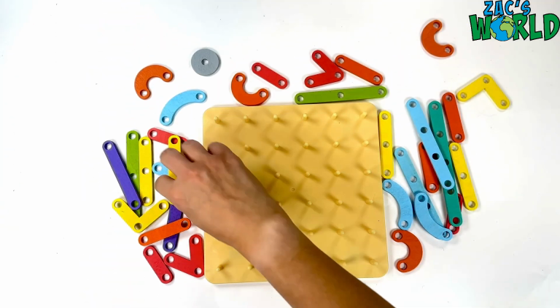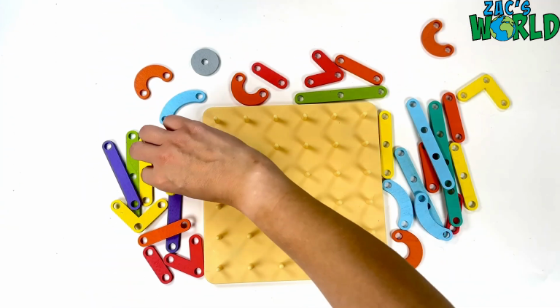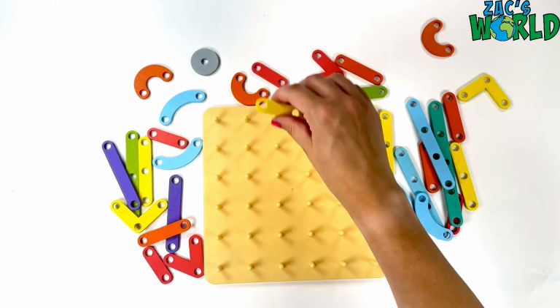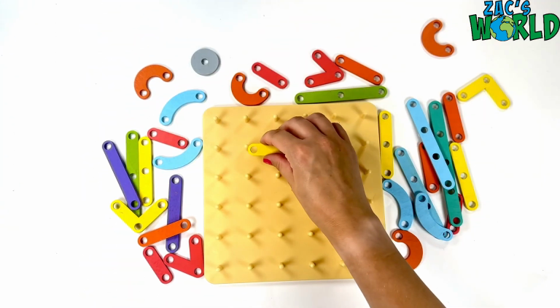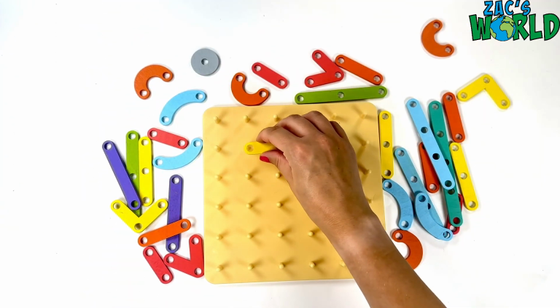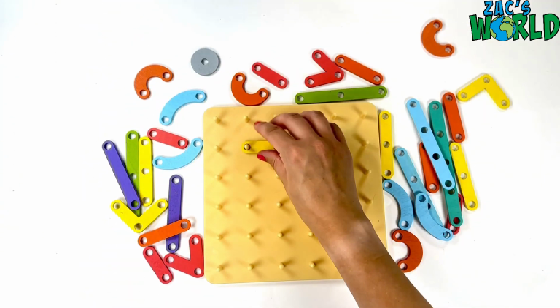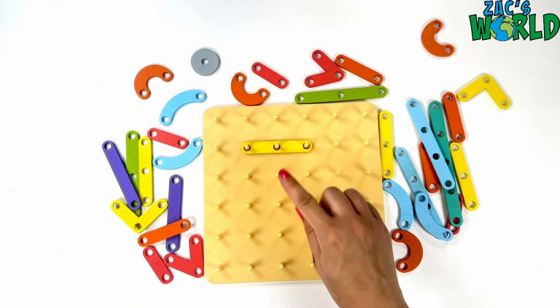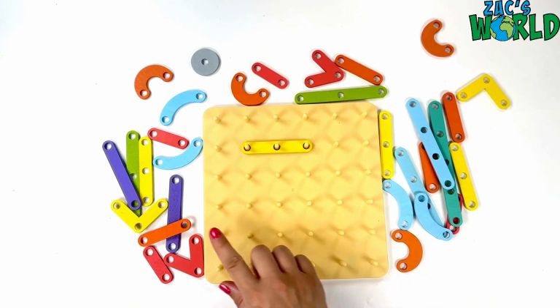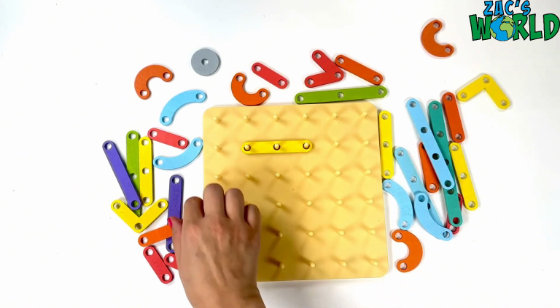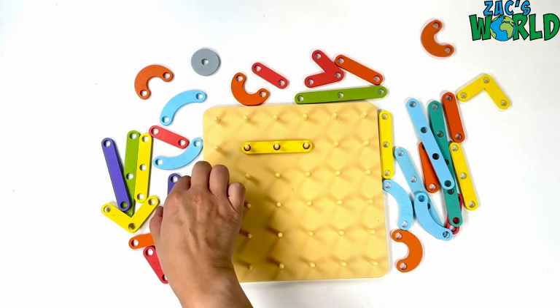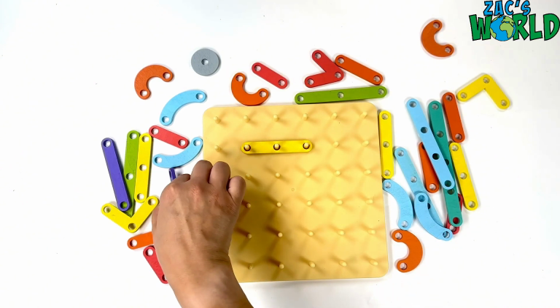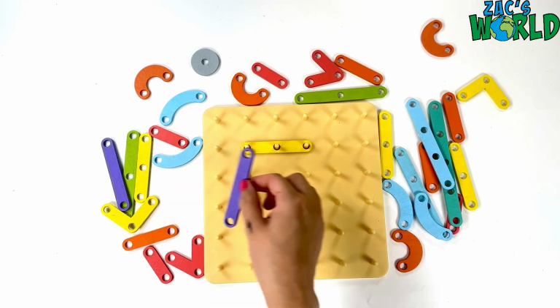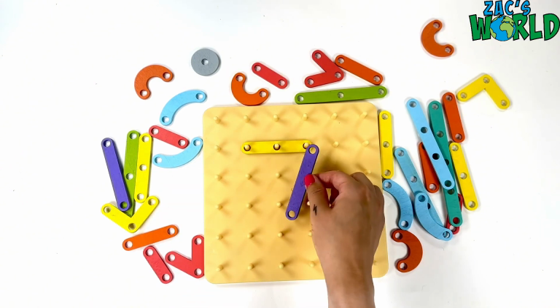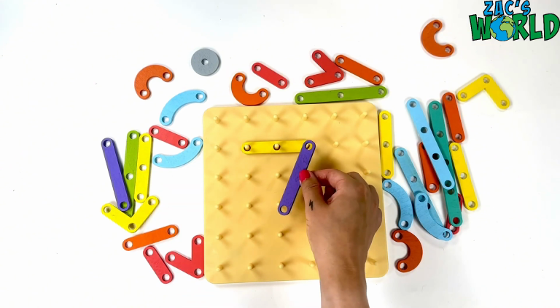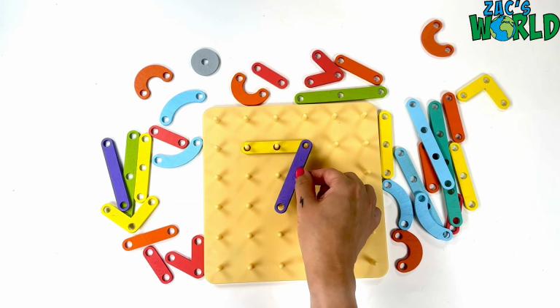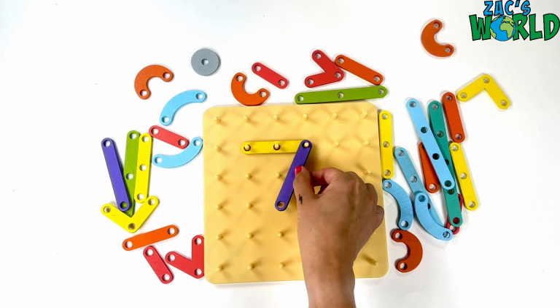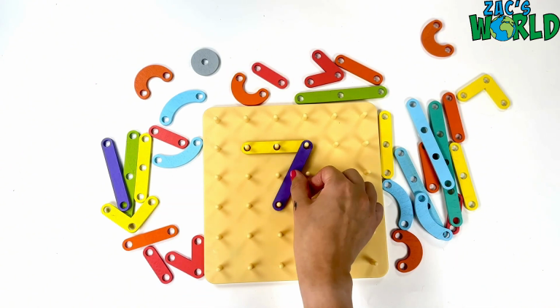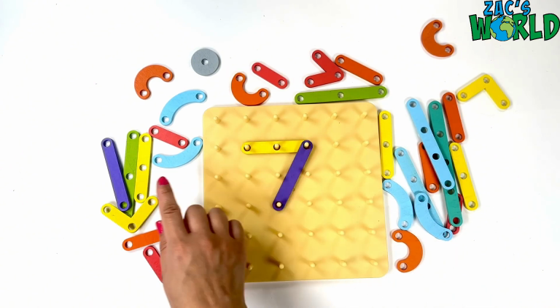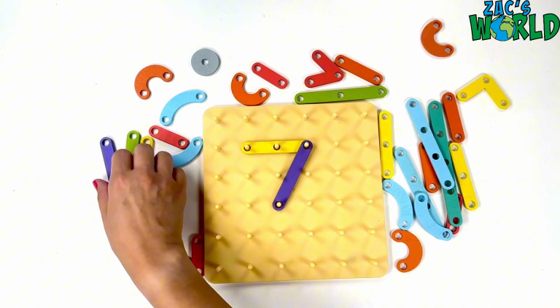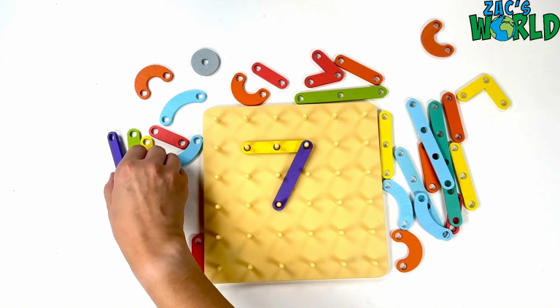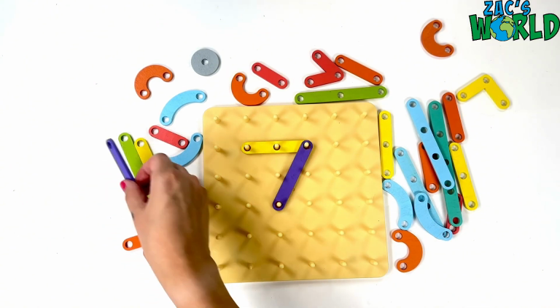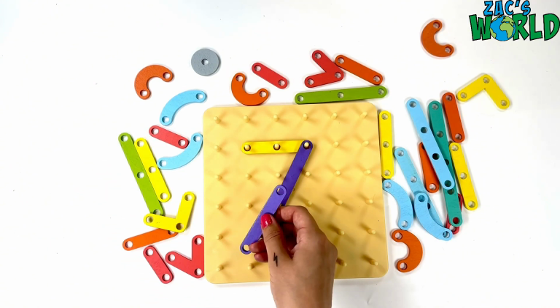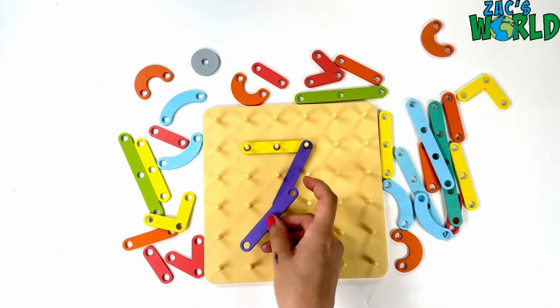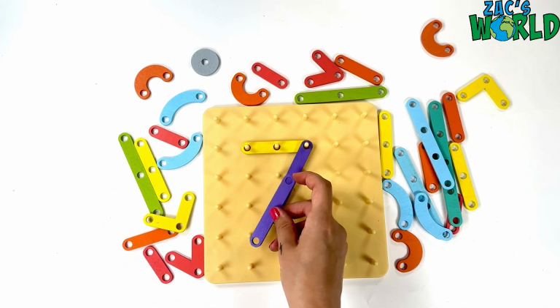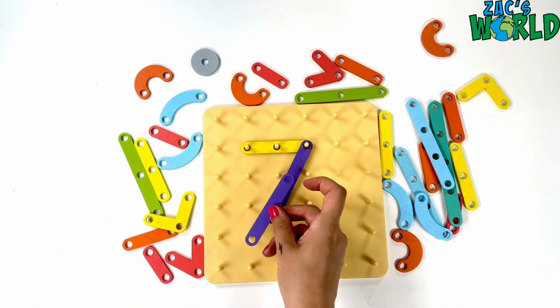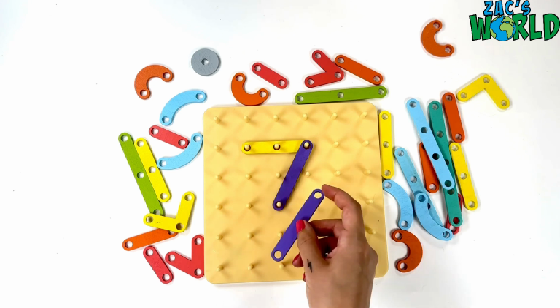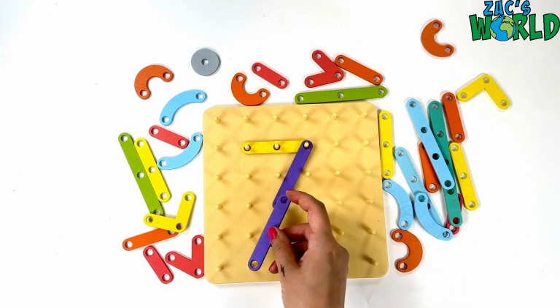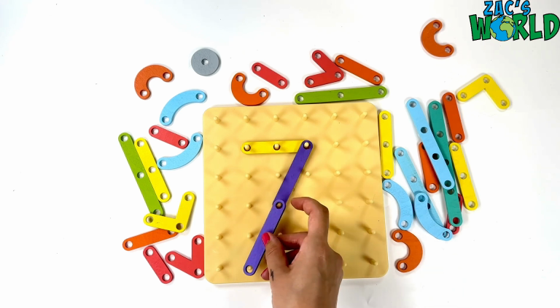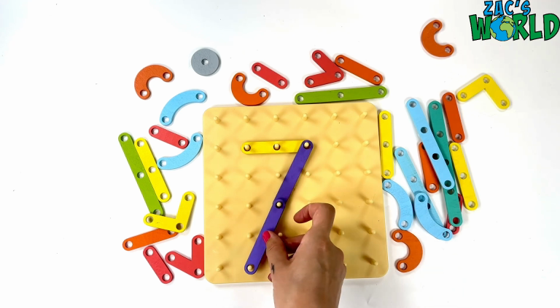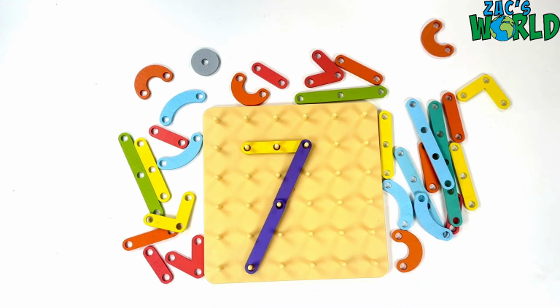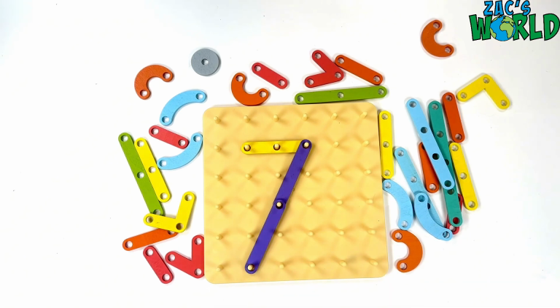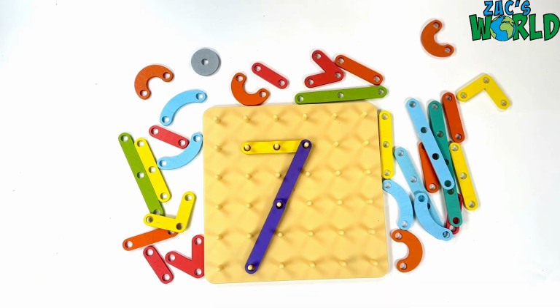And number seven. So we've got one across and a diagonal one to go all the way down. Number seven. Yay!